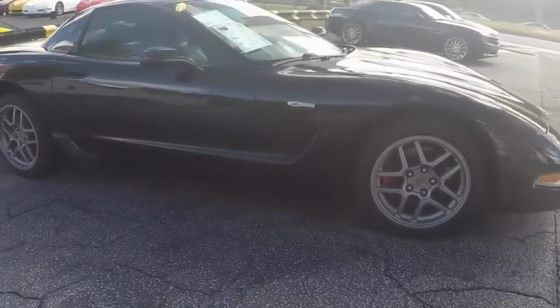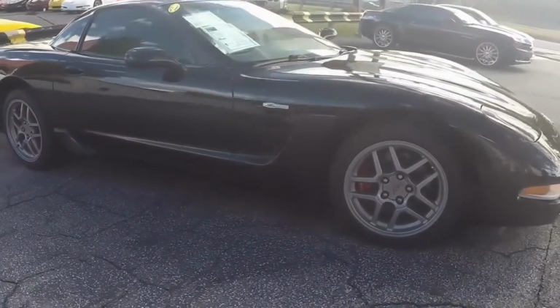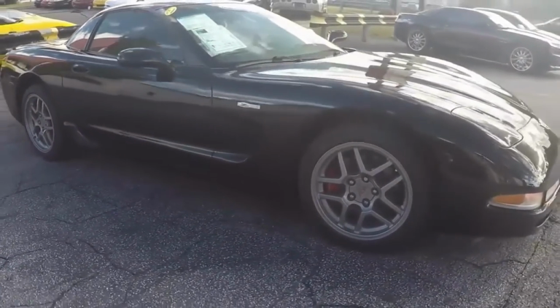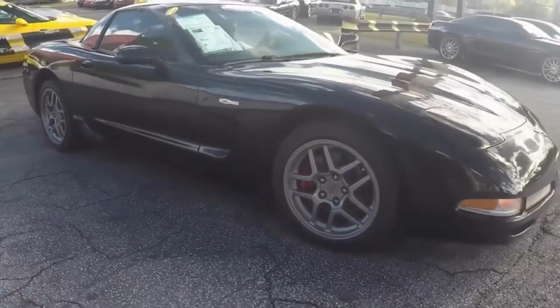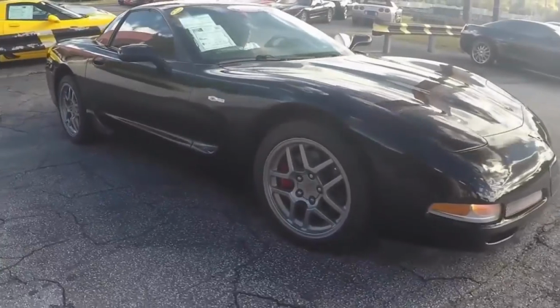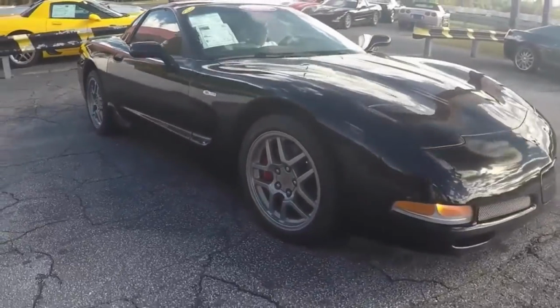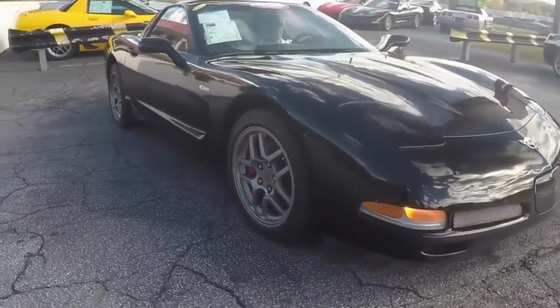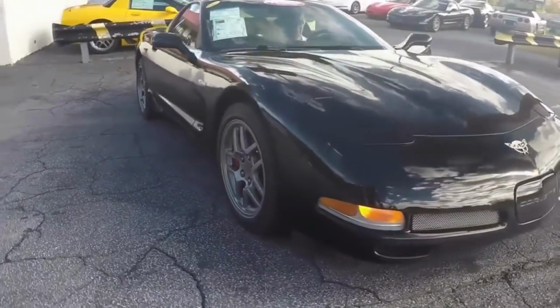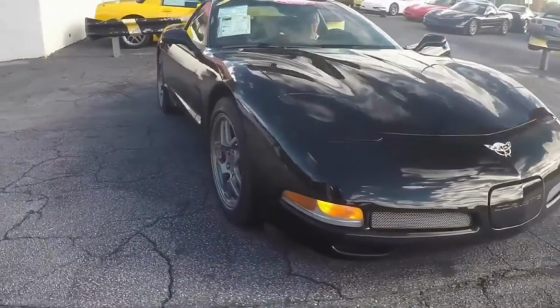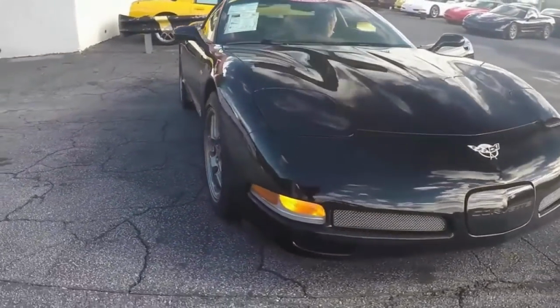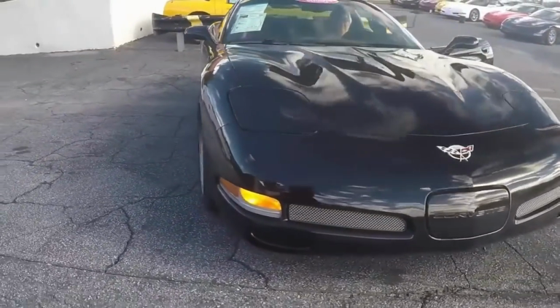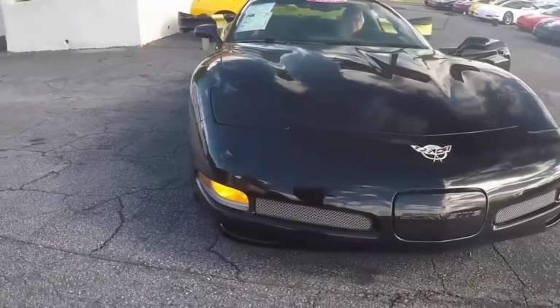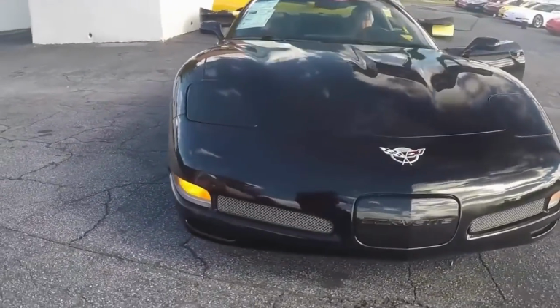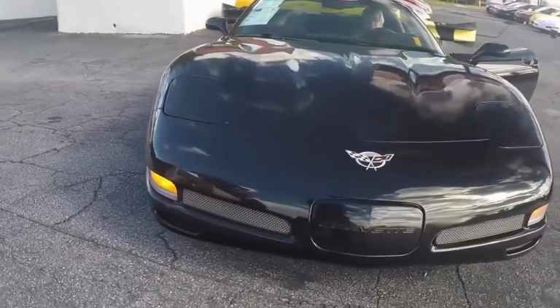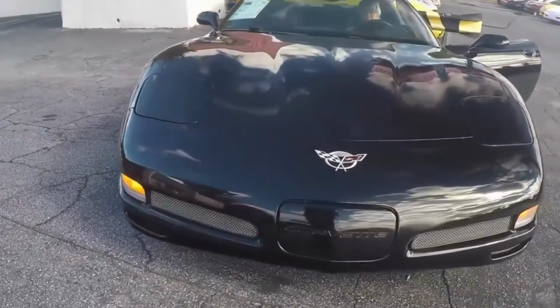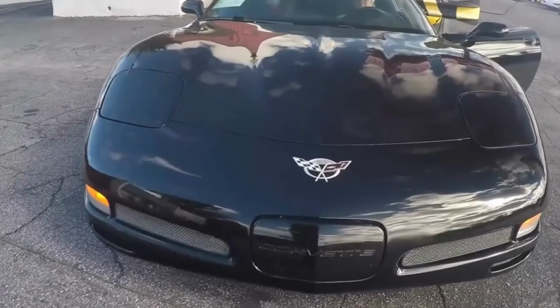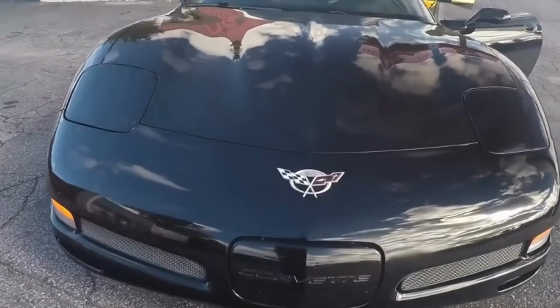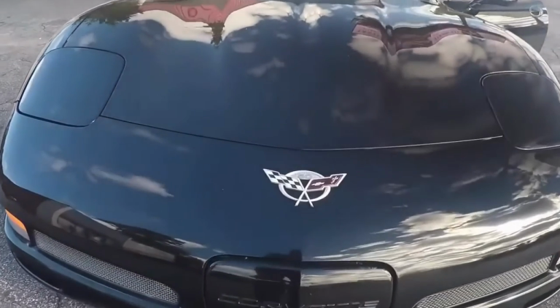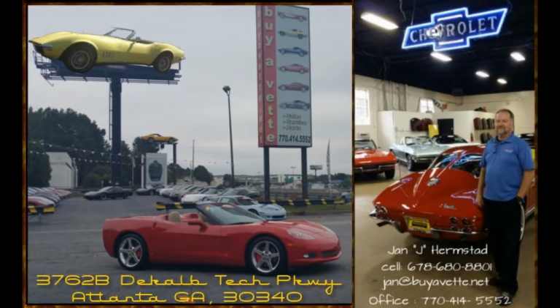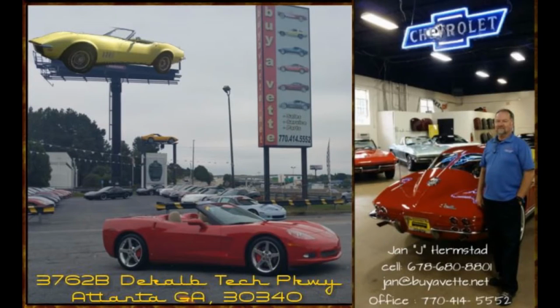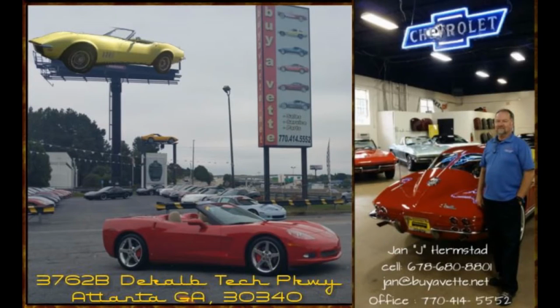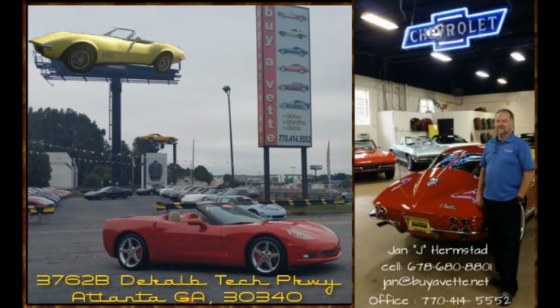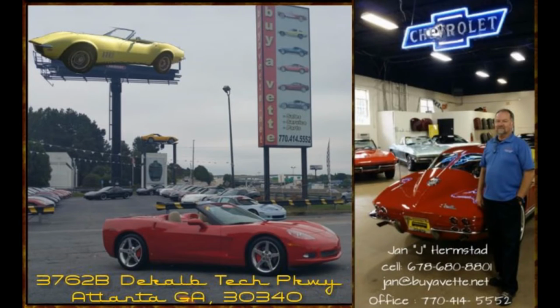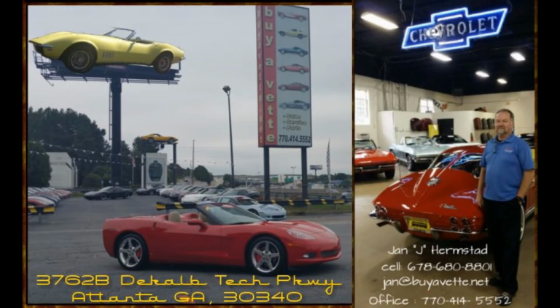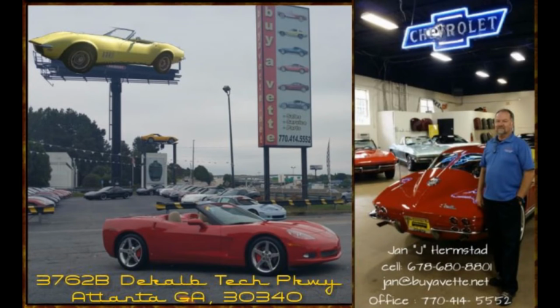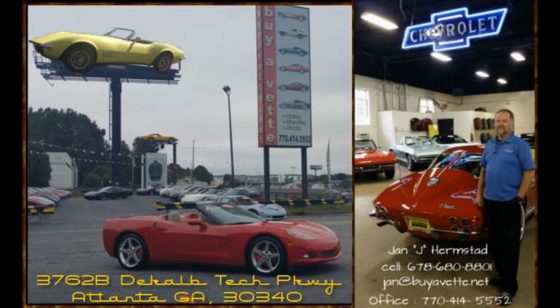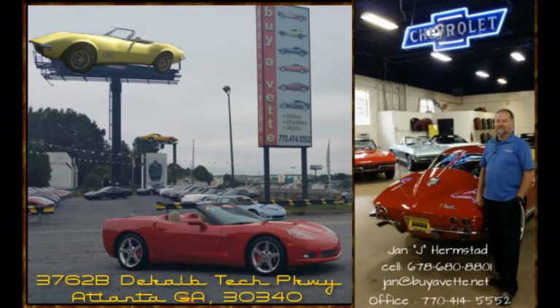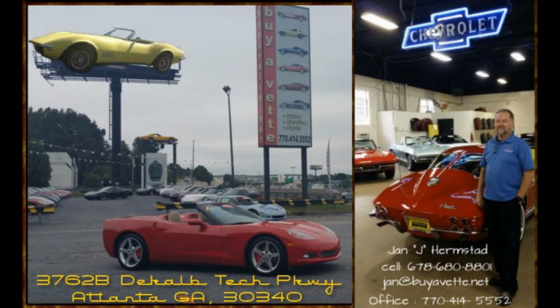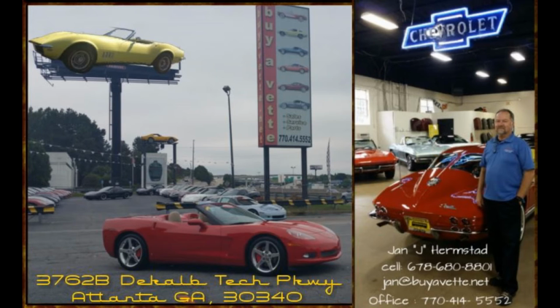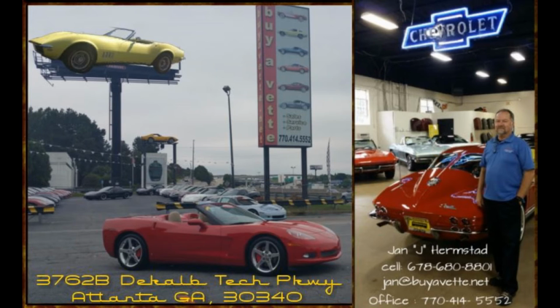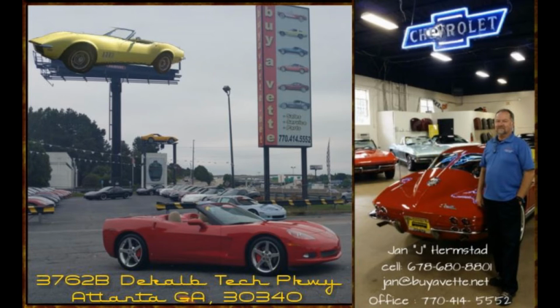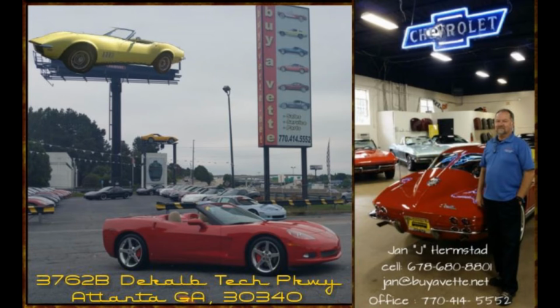So if you like what you see here, give me a call at BioVet. My name is Jan. 678-680-8801 gets me to my cell phone directly. Jan at BioVet.net — thank you for looking.